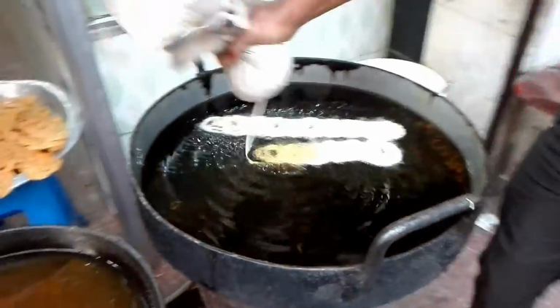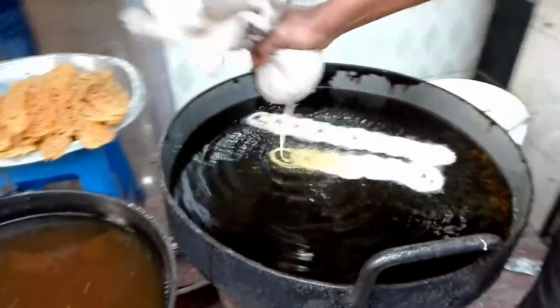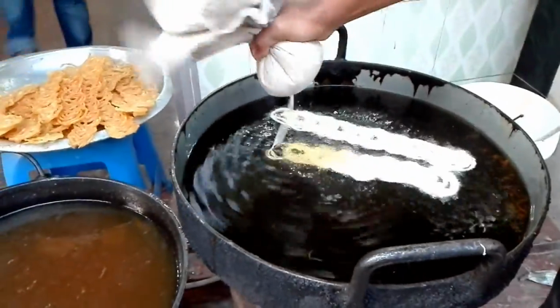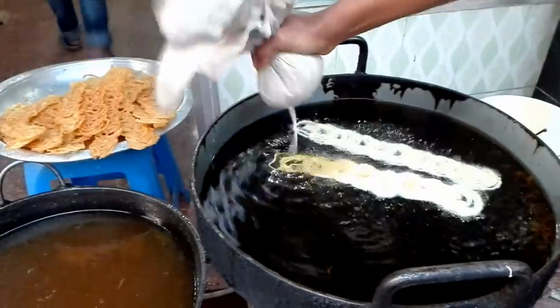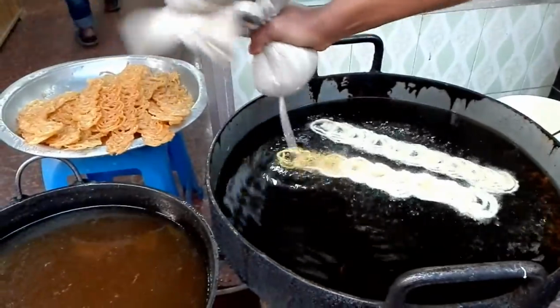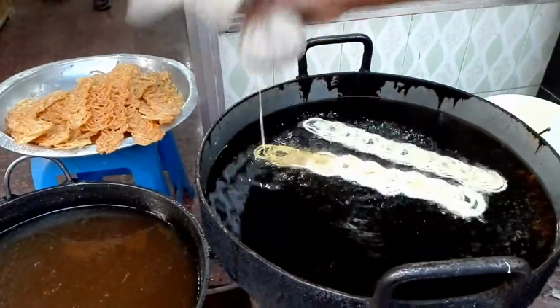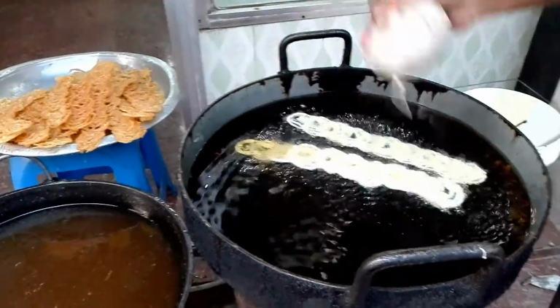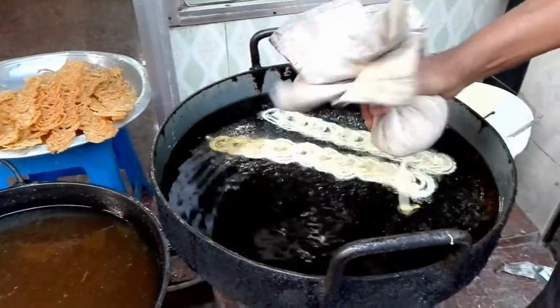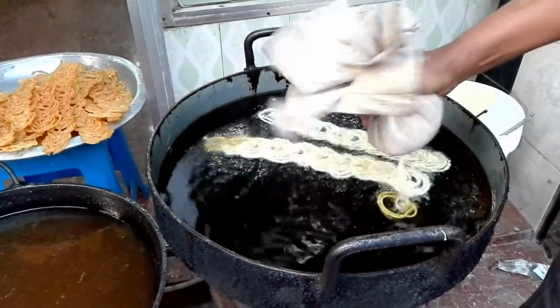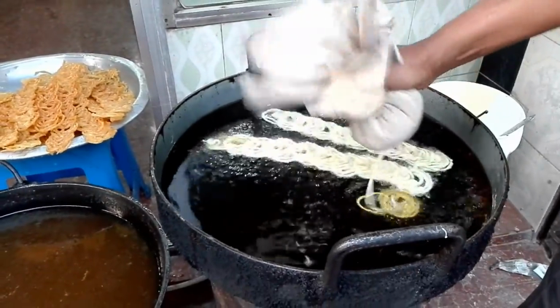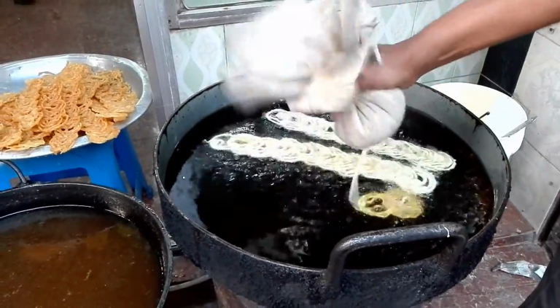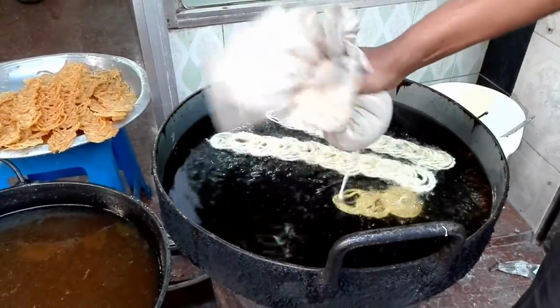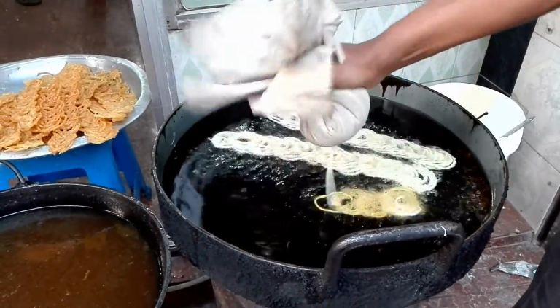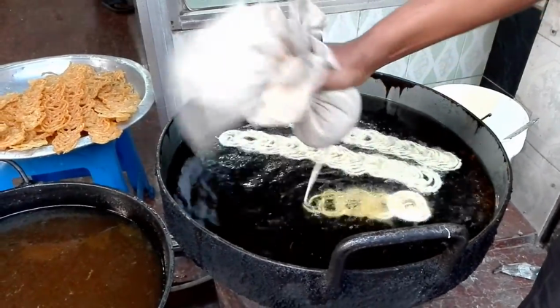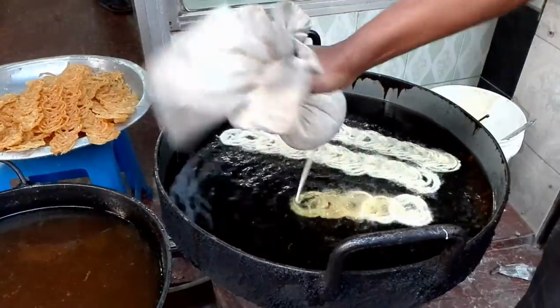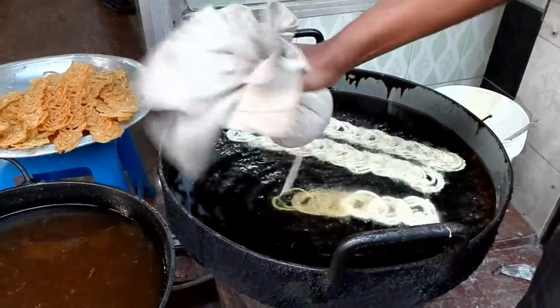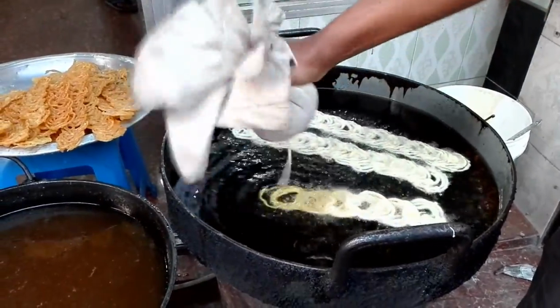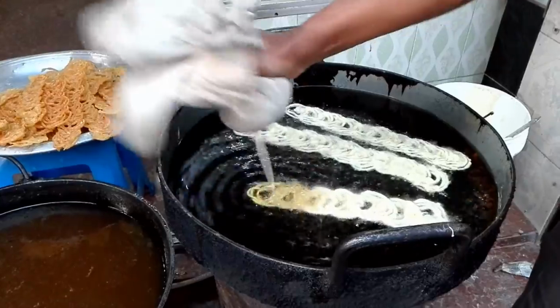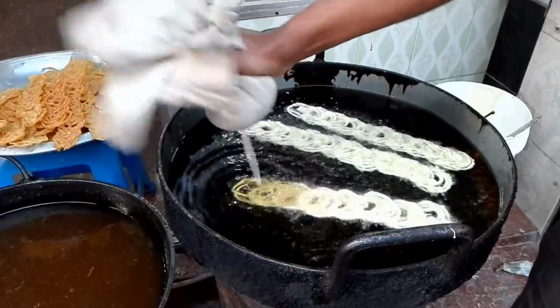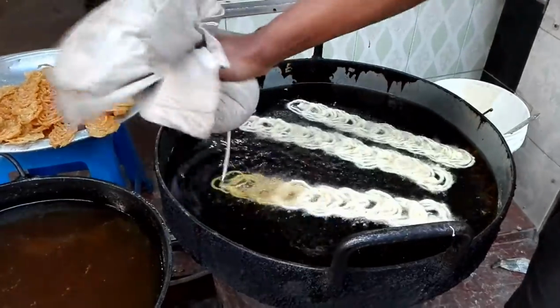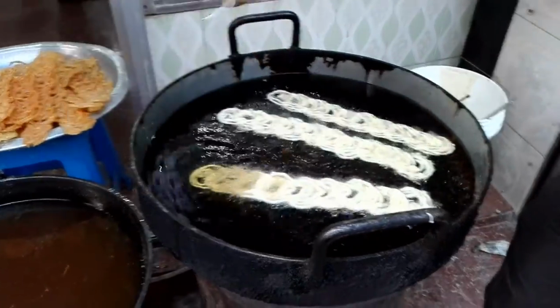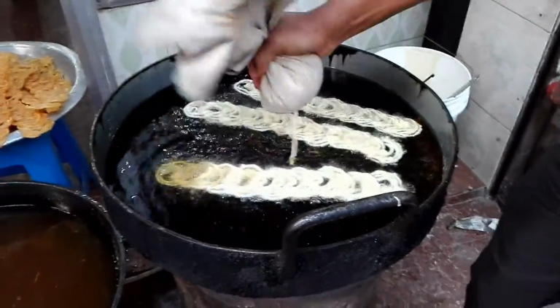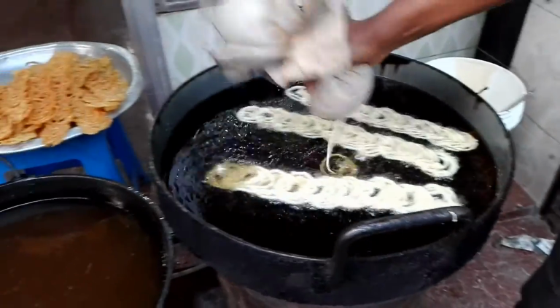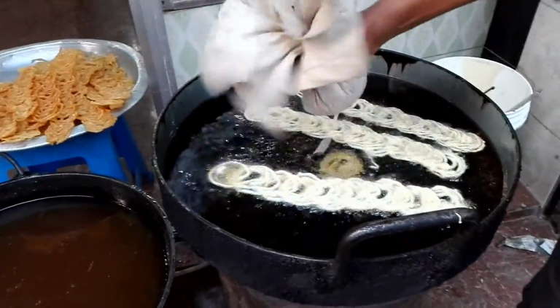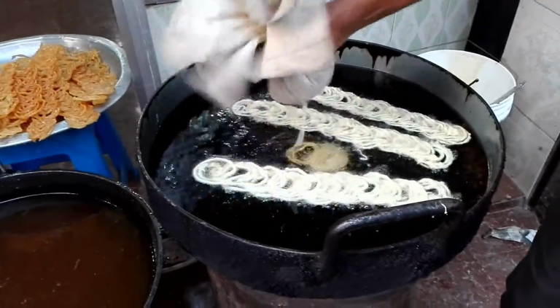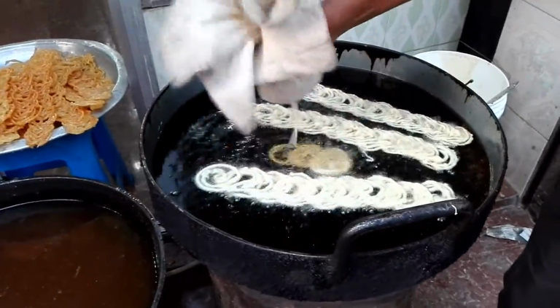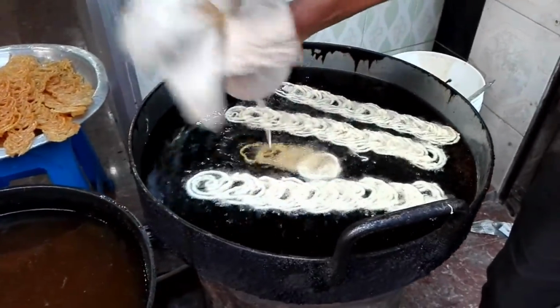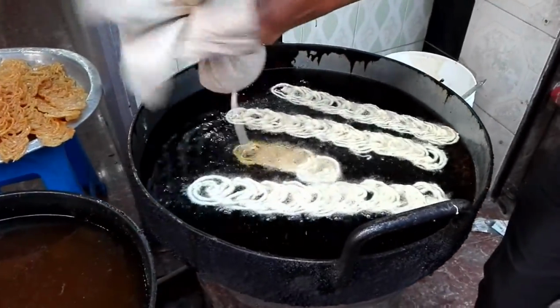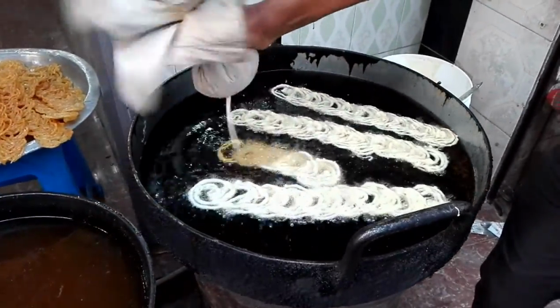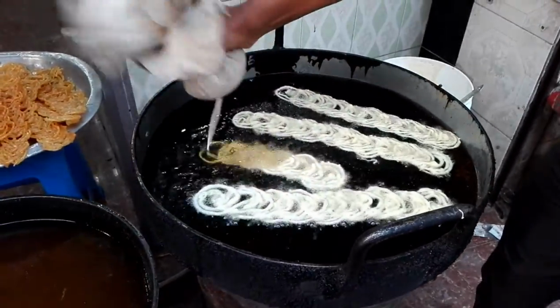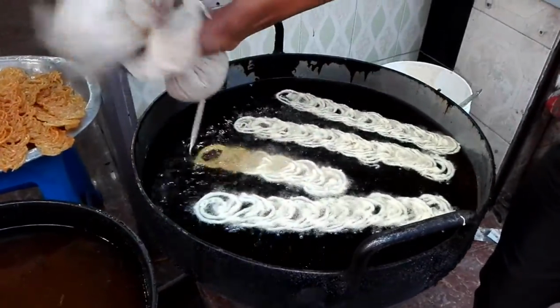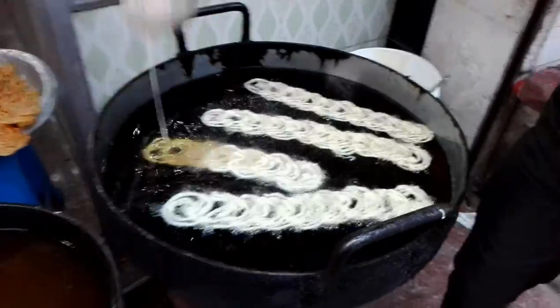My name is Nidia, and I'm here to show you how to do this work.